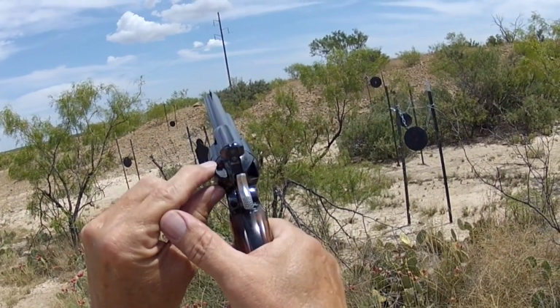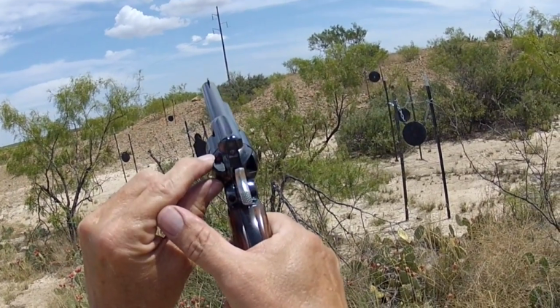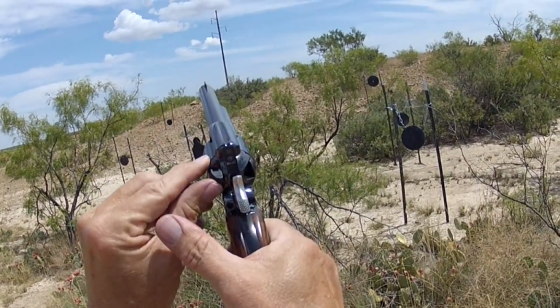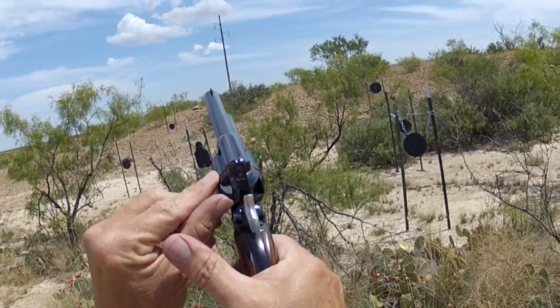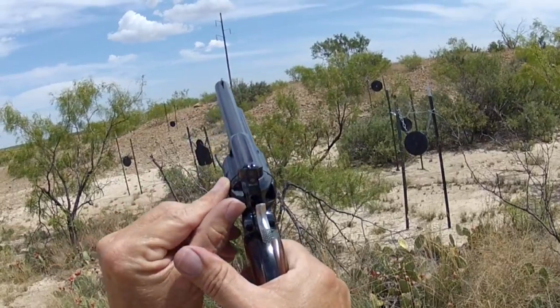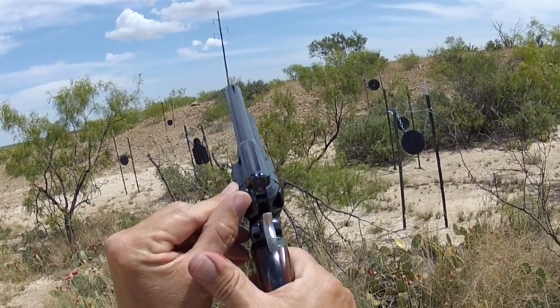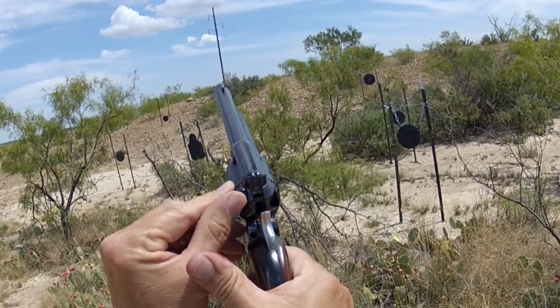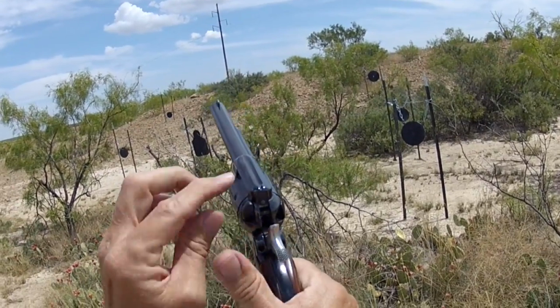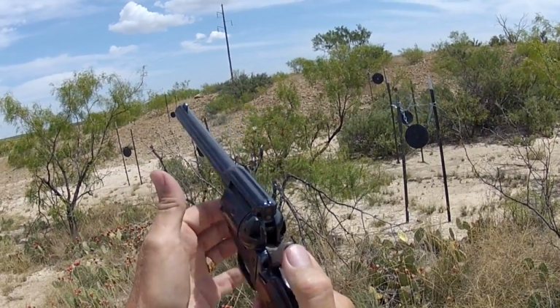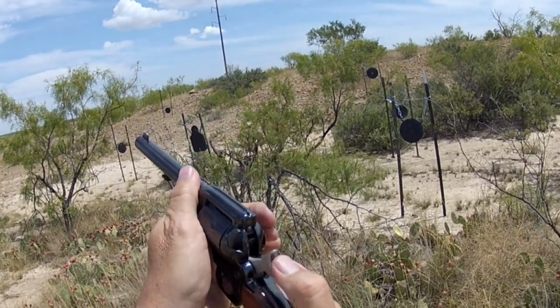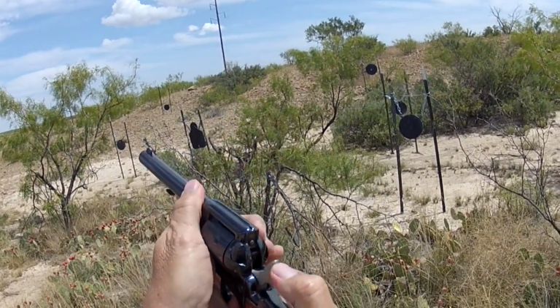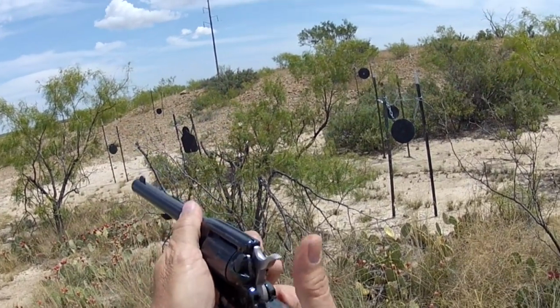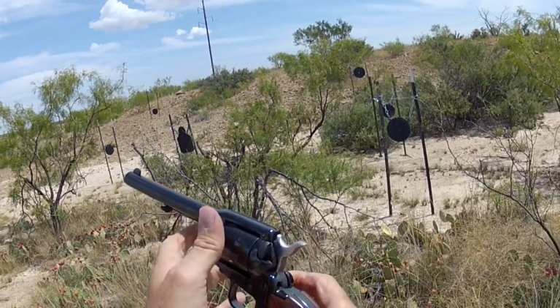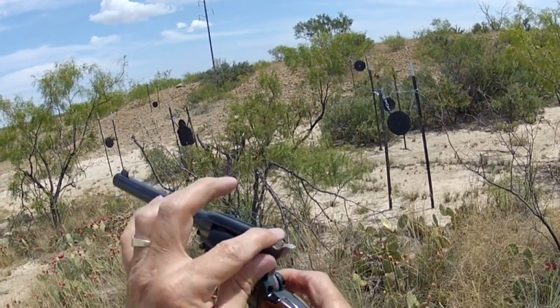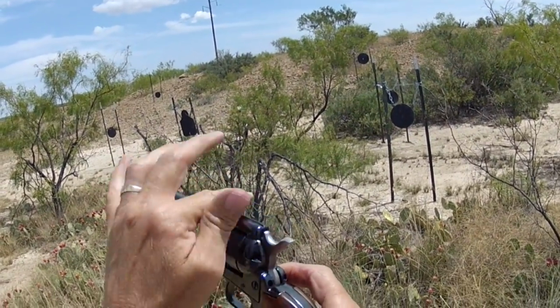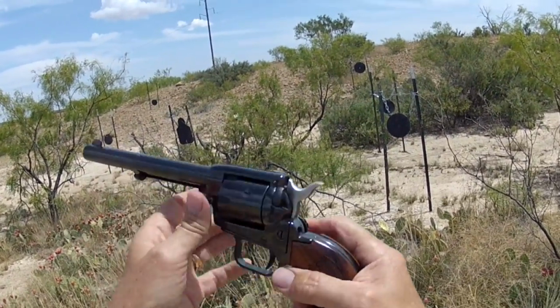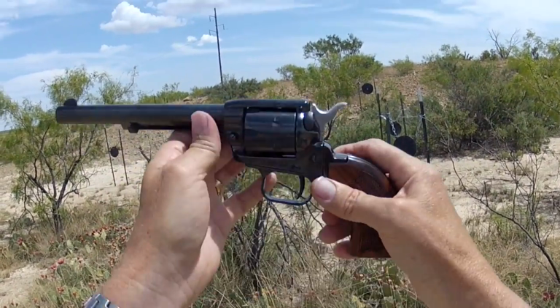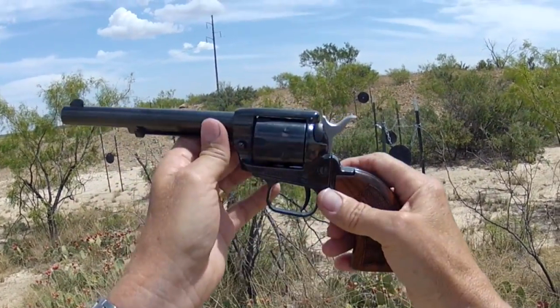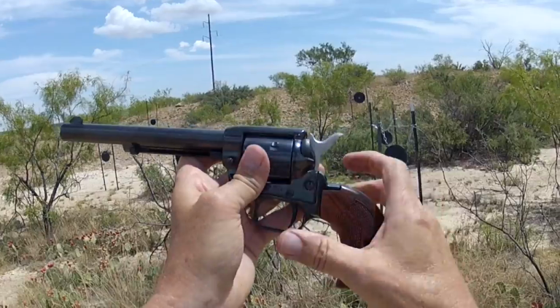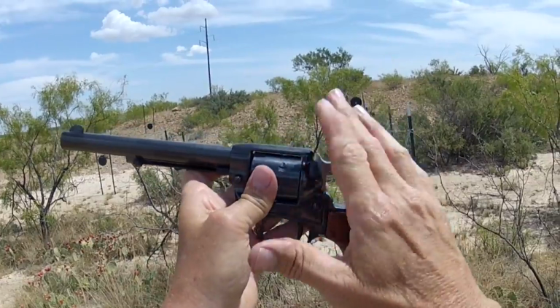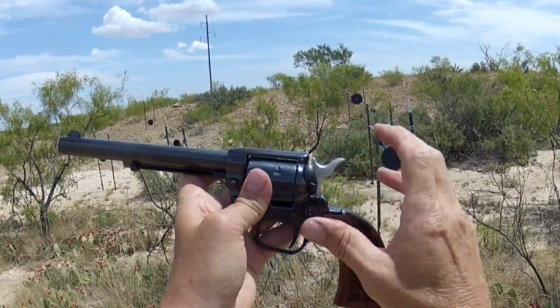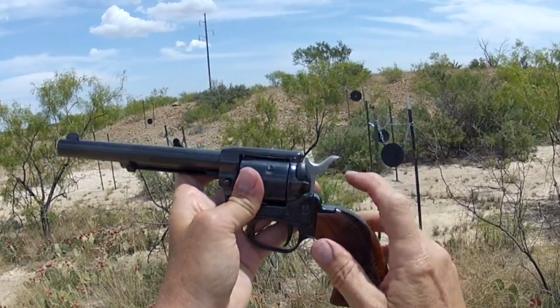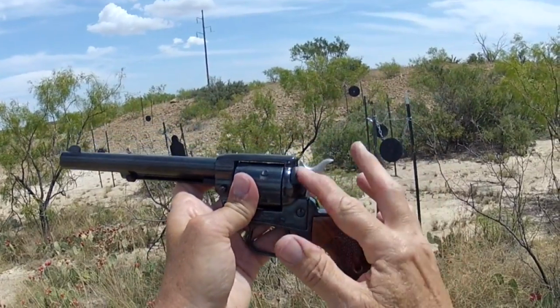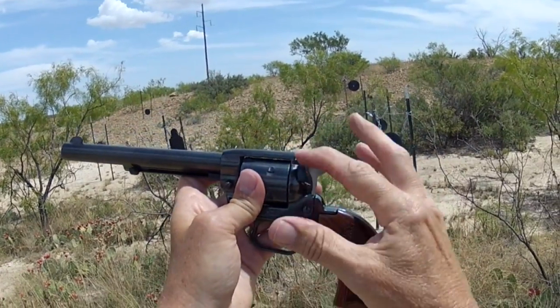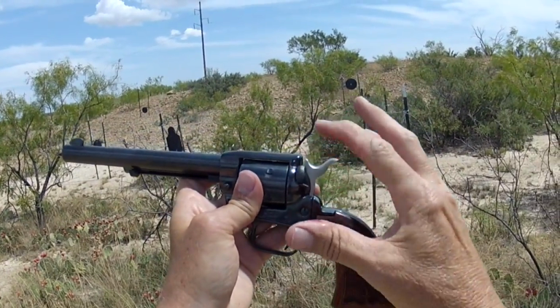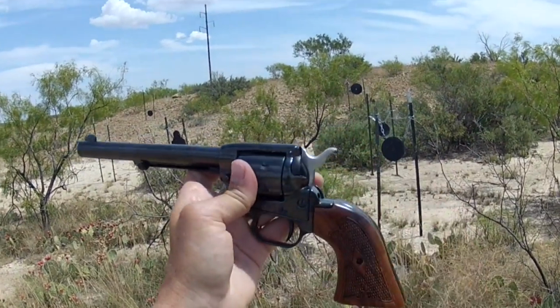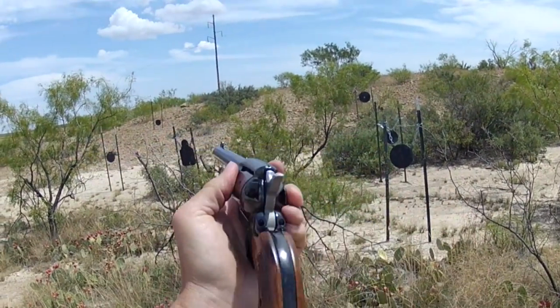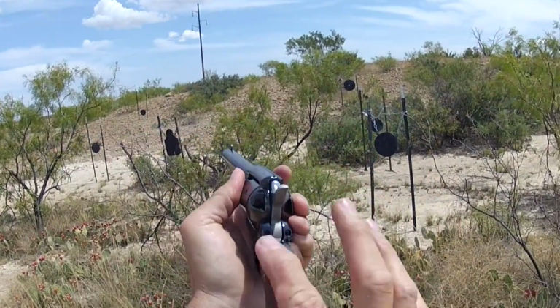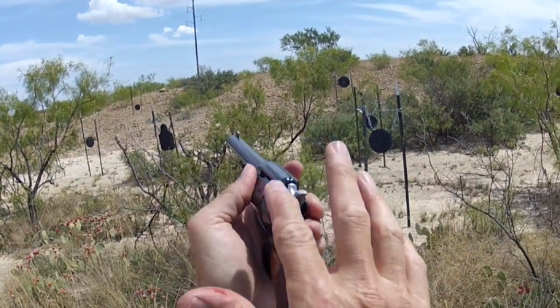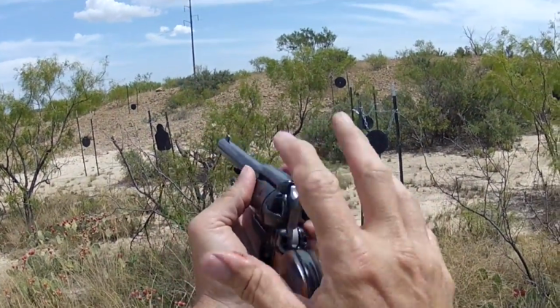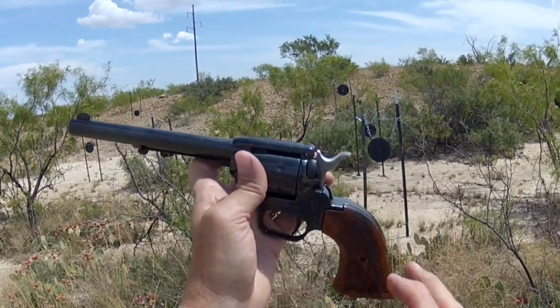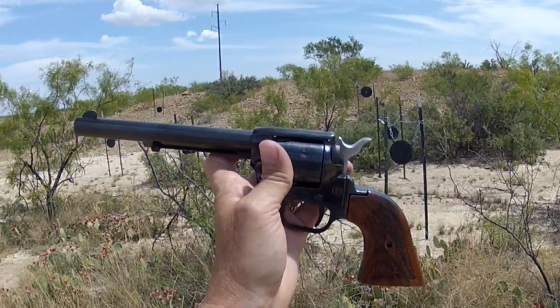Red means fire. Safety up — the hammer cannot get to the firing pin. It's drop safe as long as you have the safety in the up position.